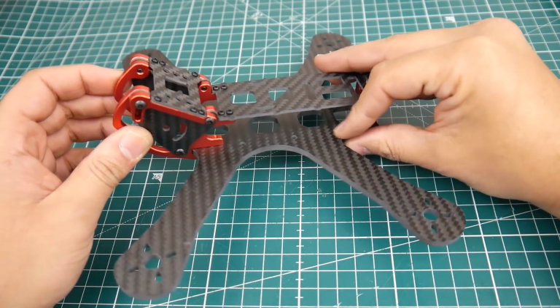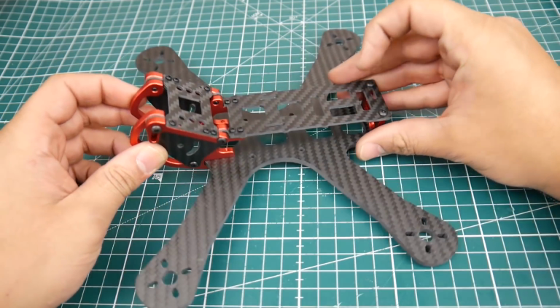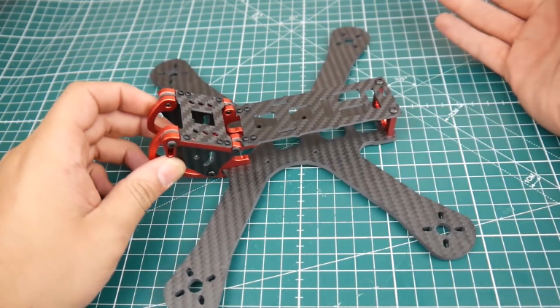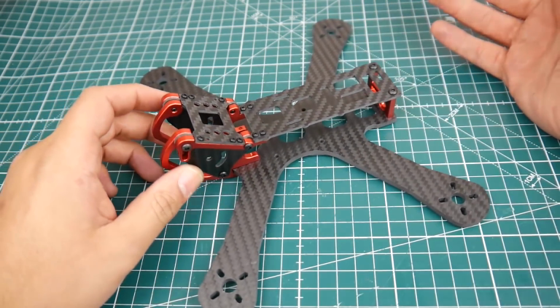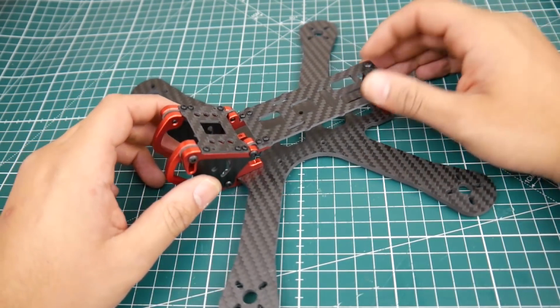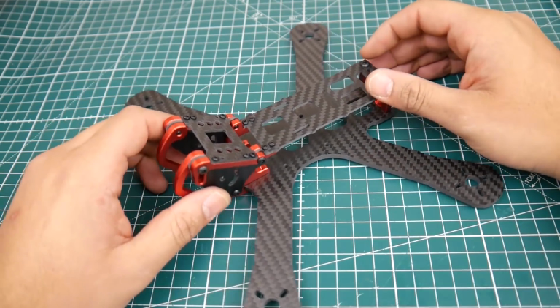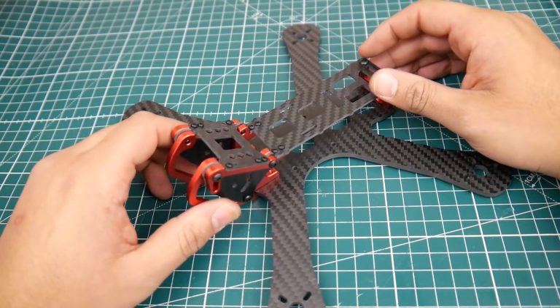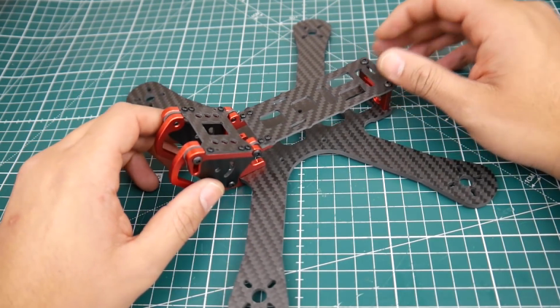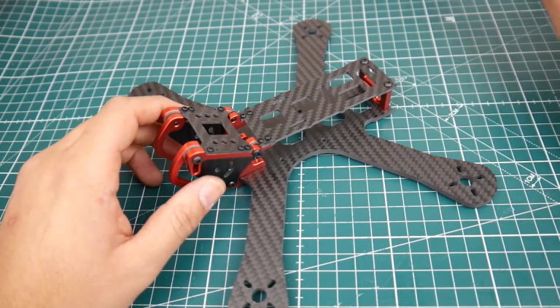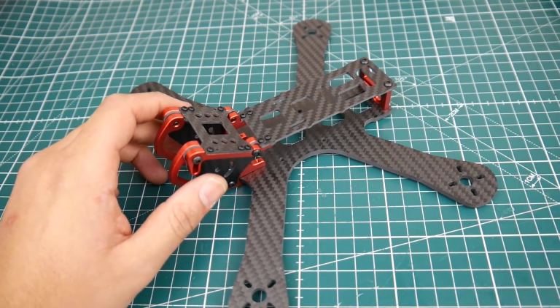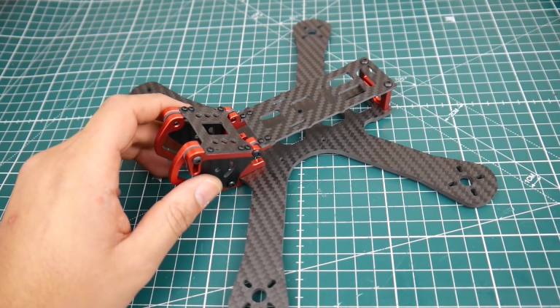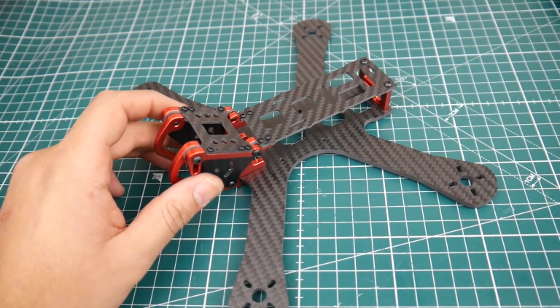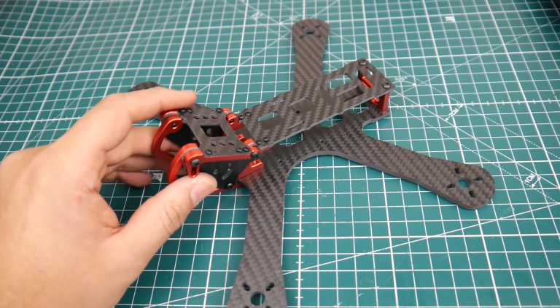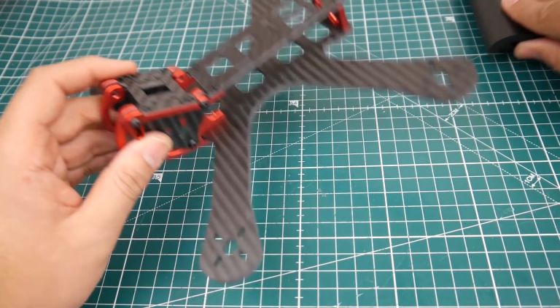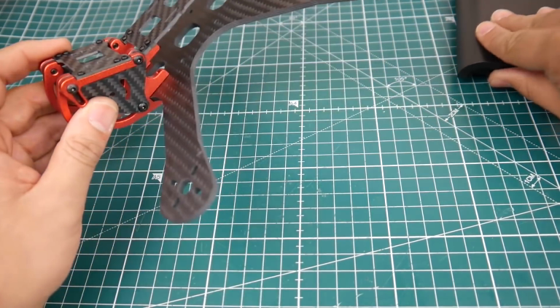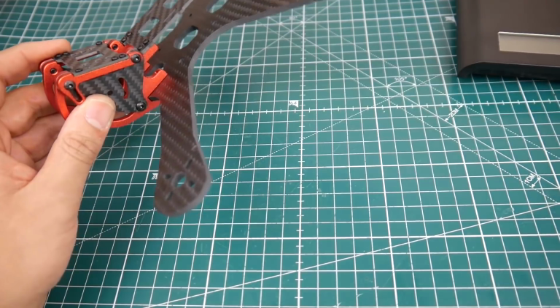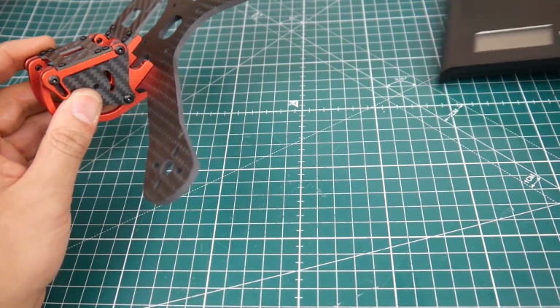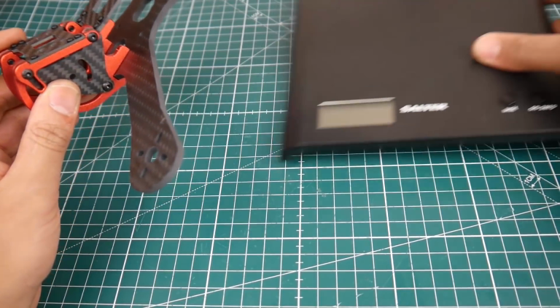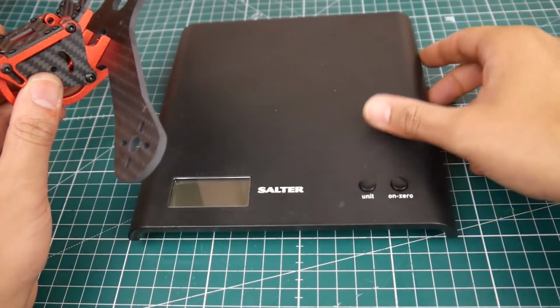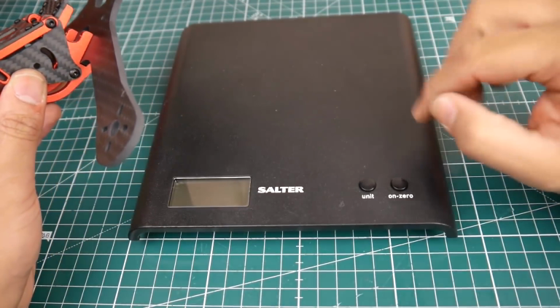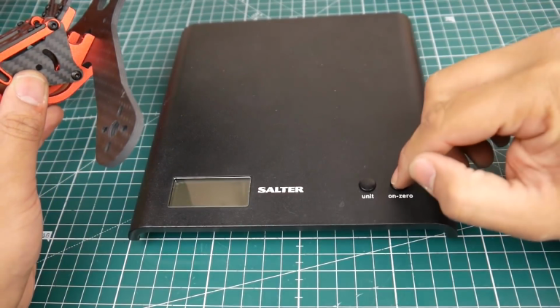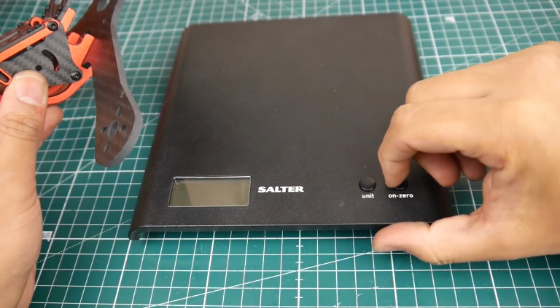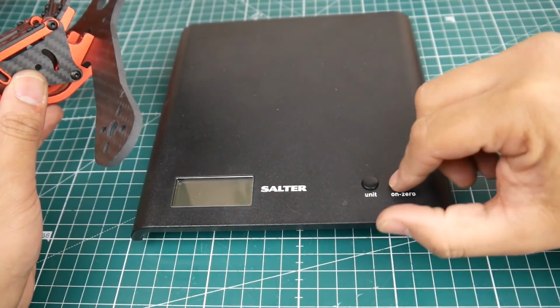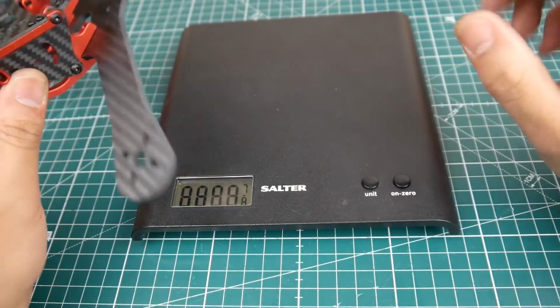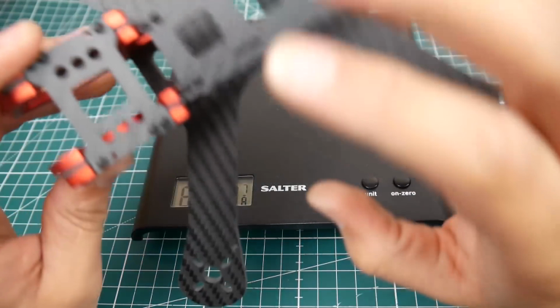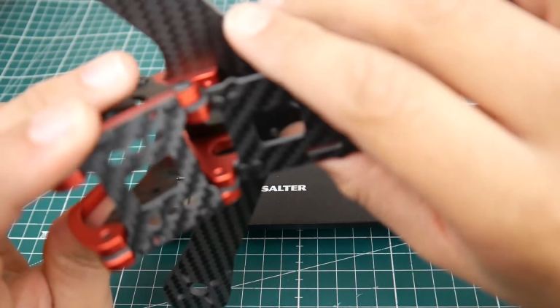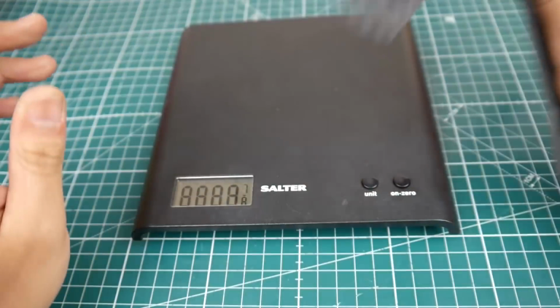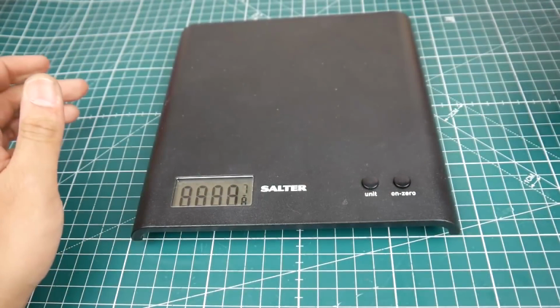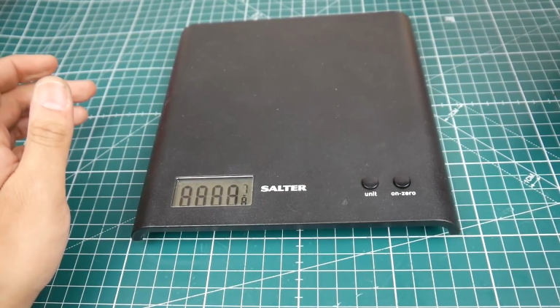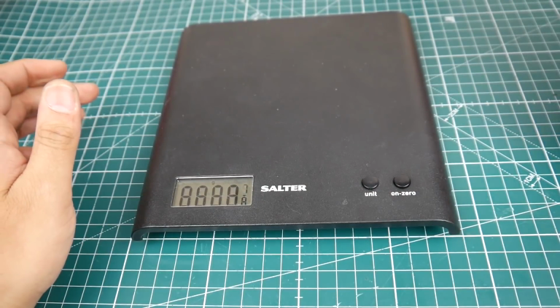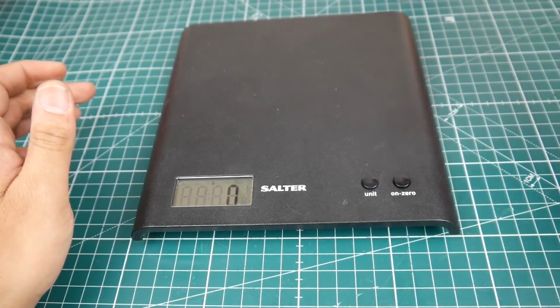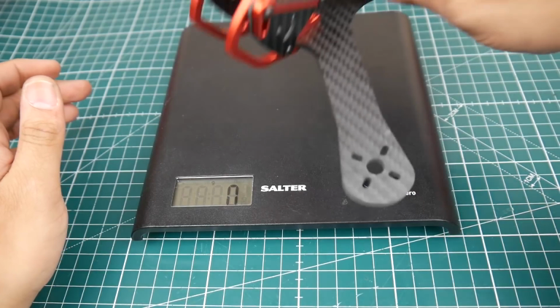But overall it's pretty nice. I like it to be honest. I think I'm going to build it and use it as a motor testing quad or something. Let's get its weight here because I think the weight is important too.